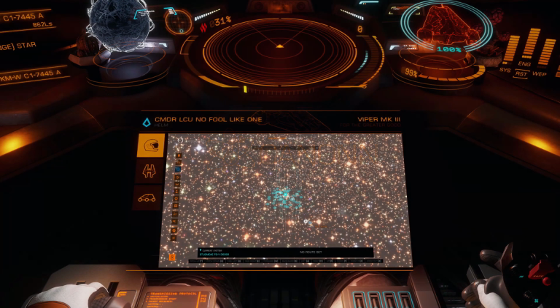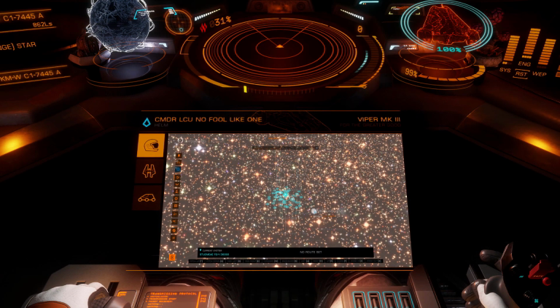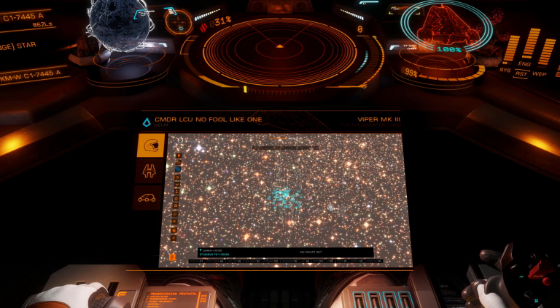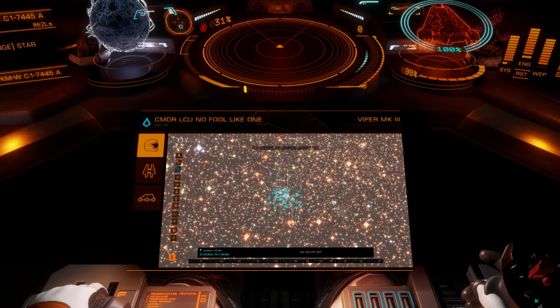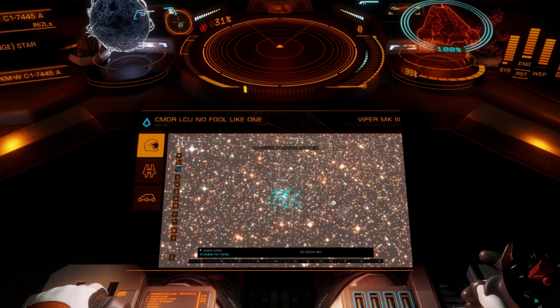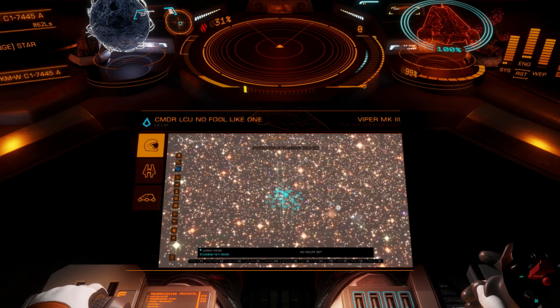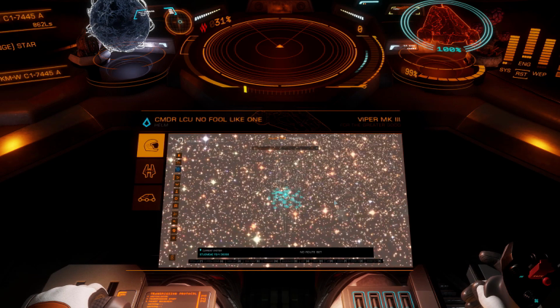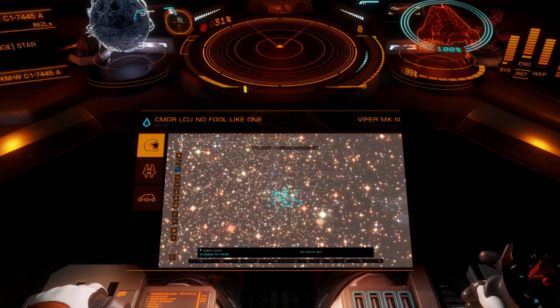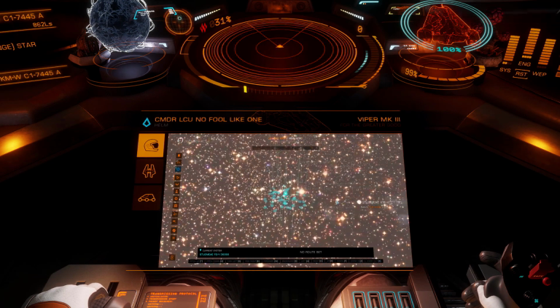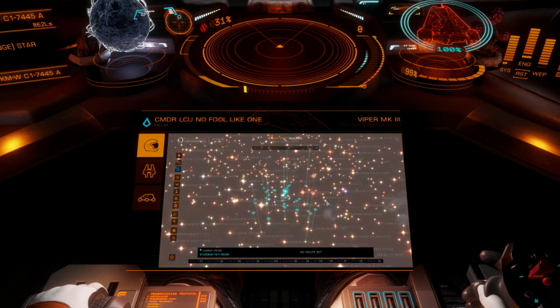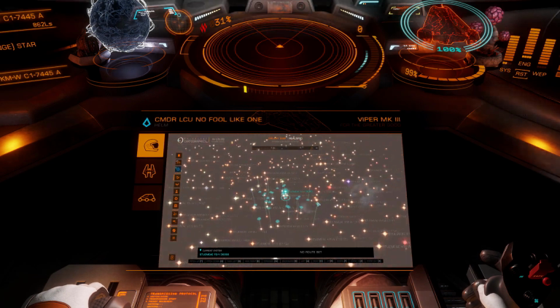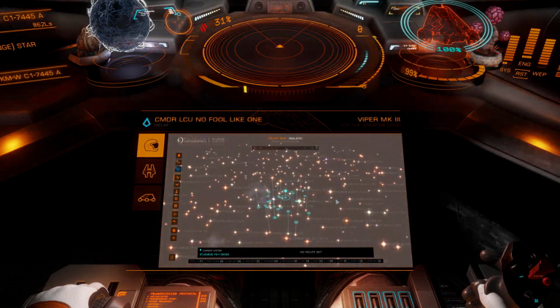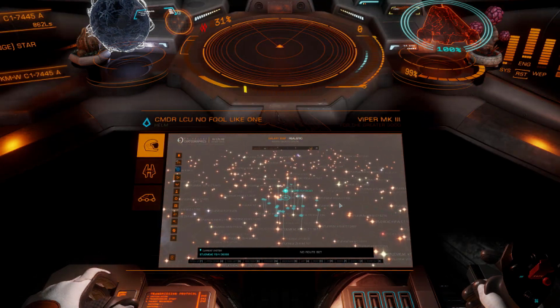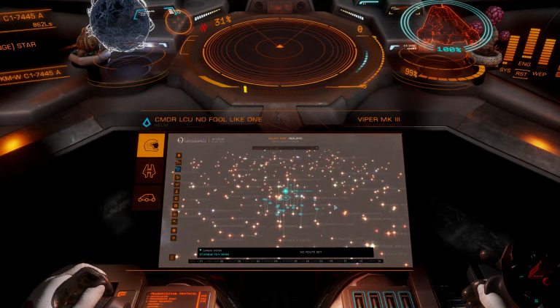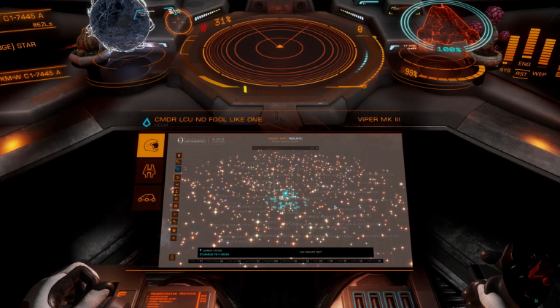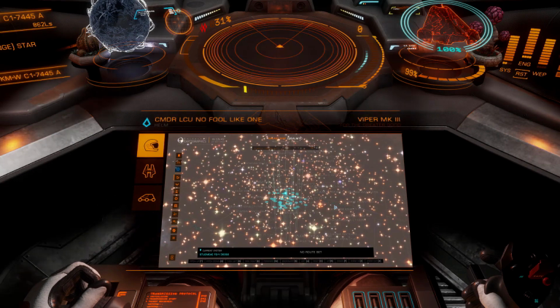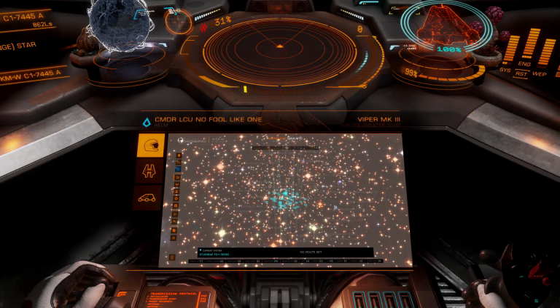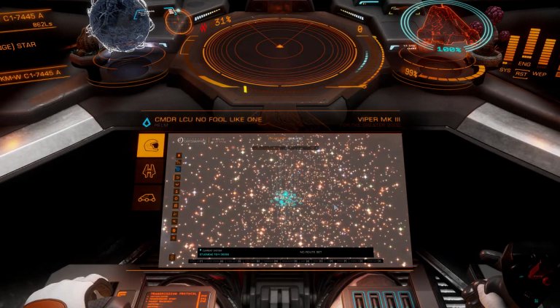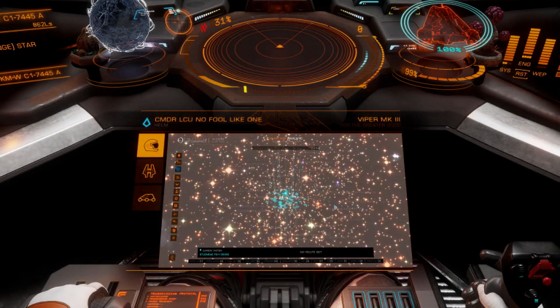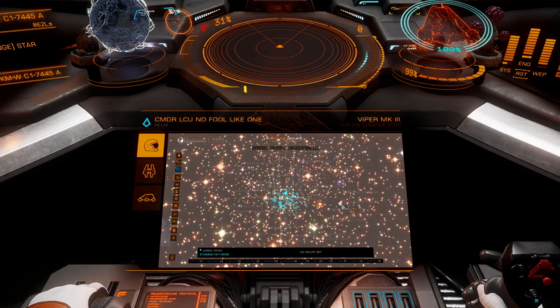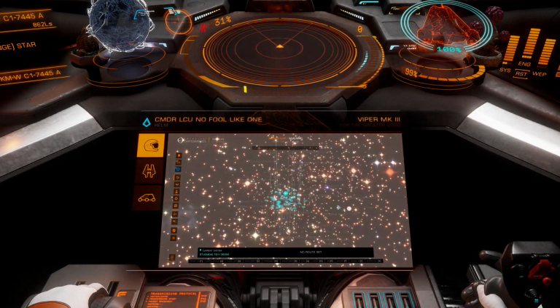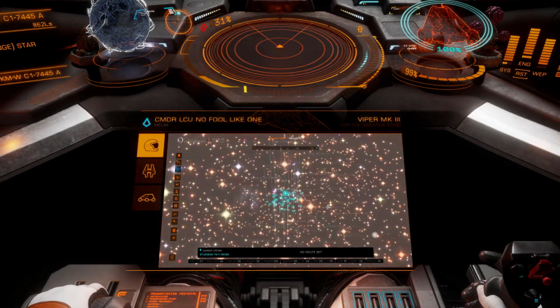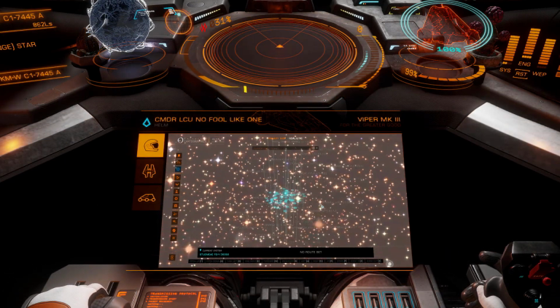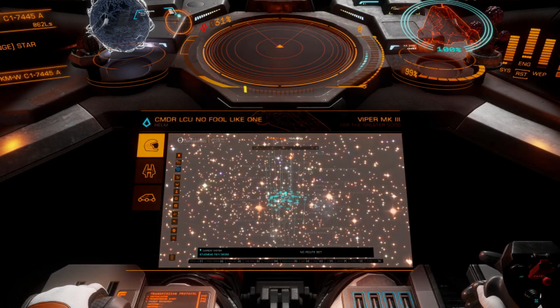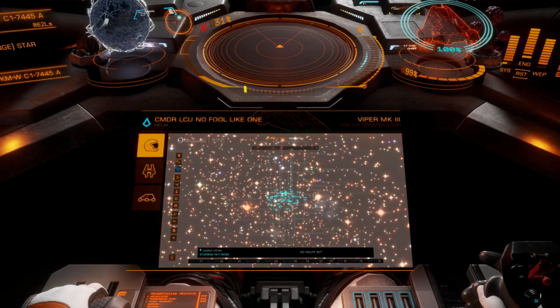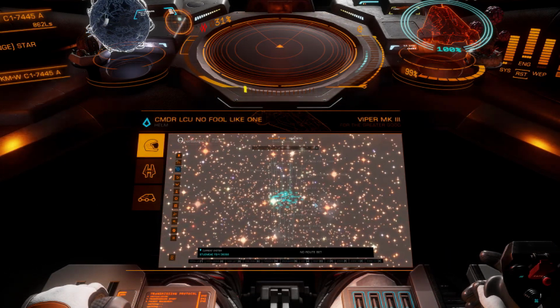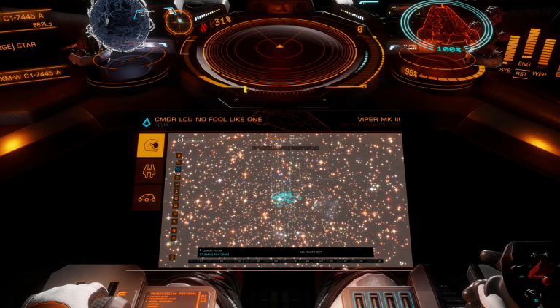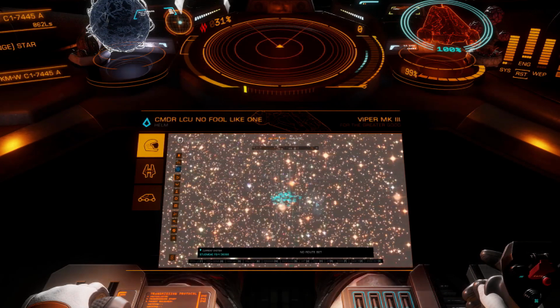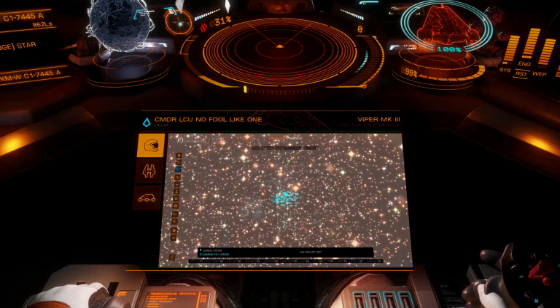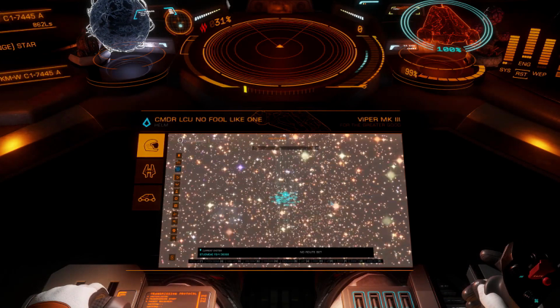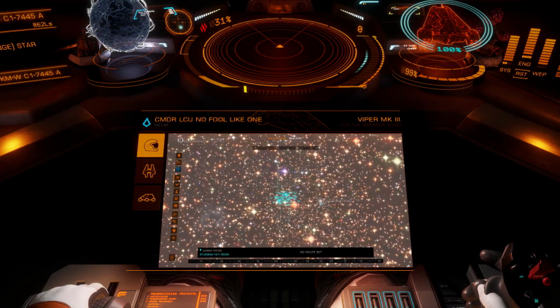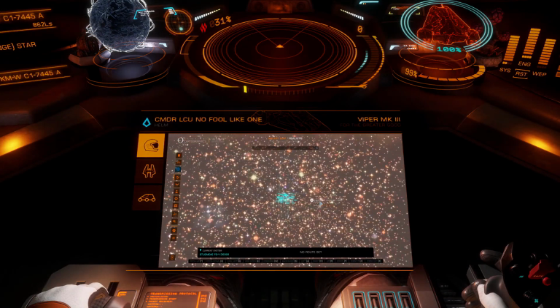So you want to find an undiscovered Wolf Rayet star so that you can get your EDSM Wolf Hunter Badge. Fortunately for you, as a user of the Canonn EDMC plugin, it's quite easy to achieve.